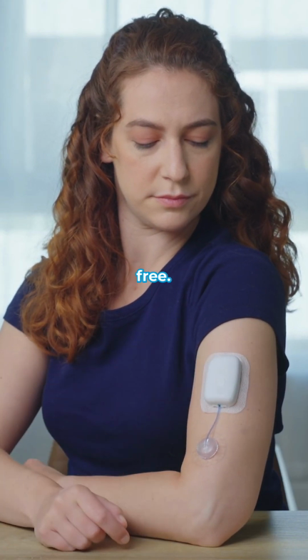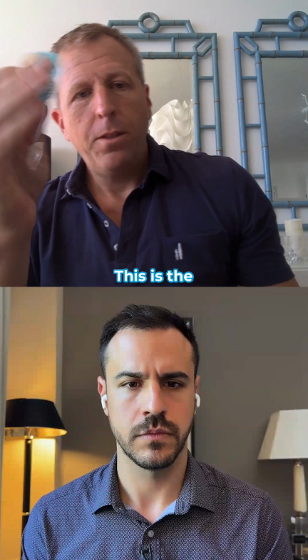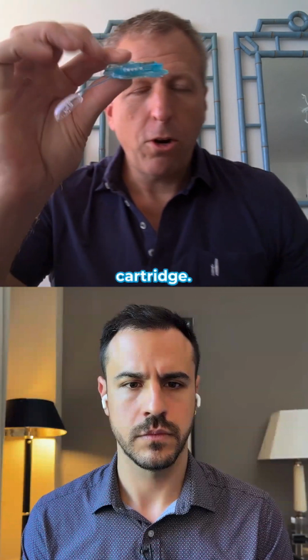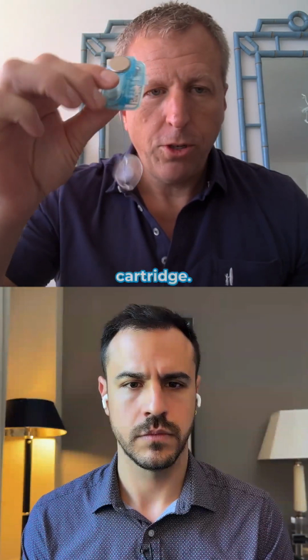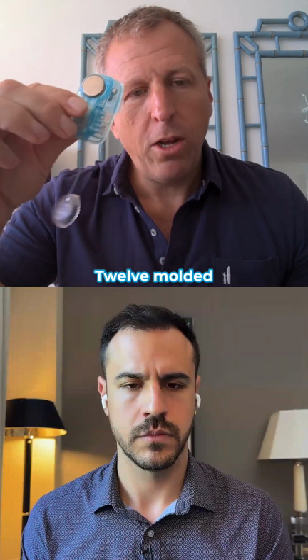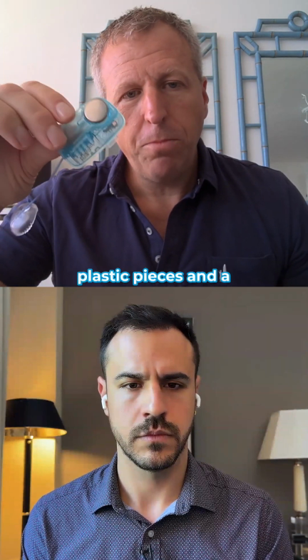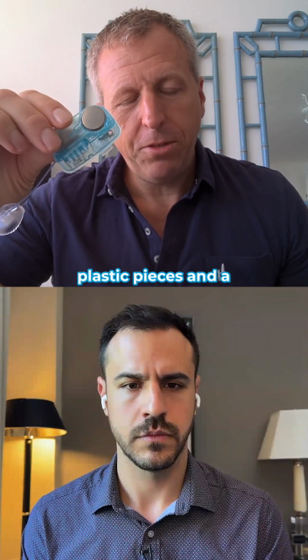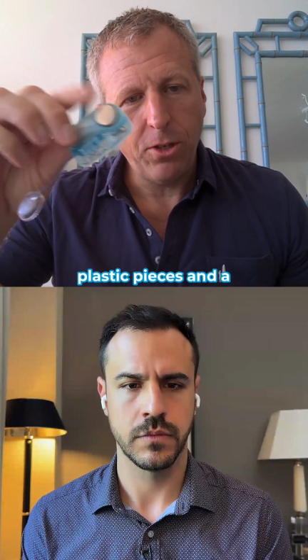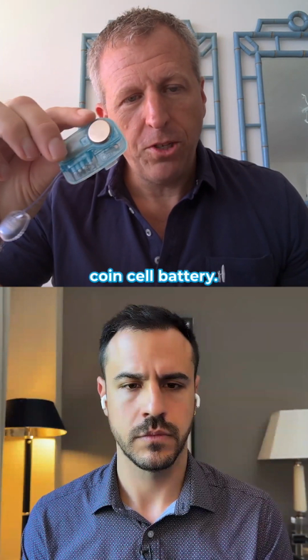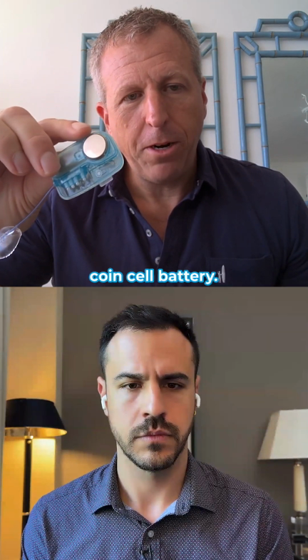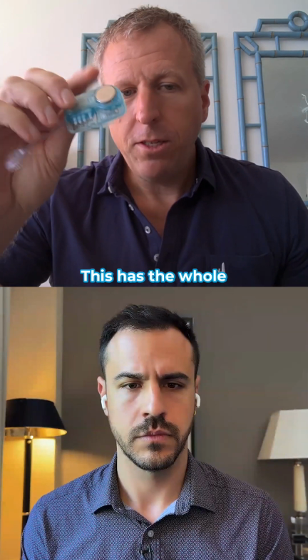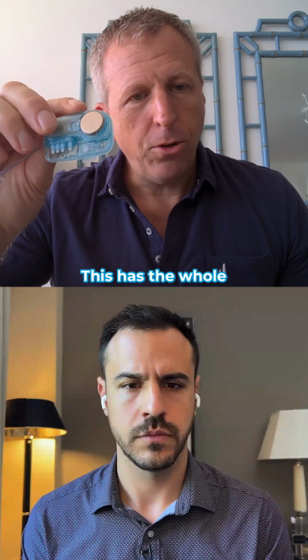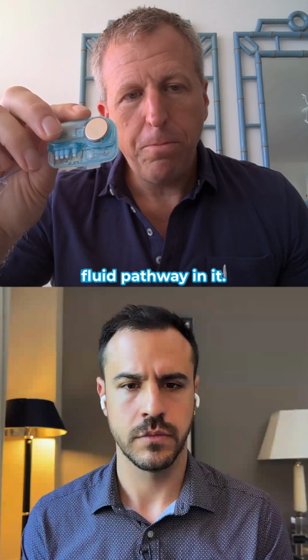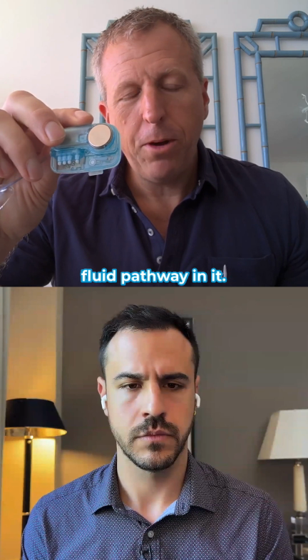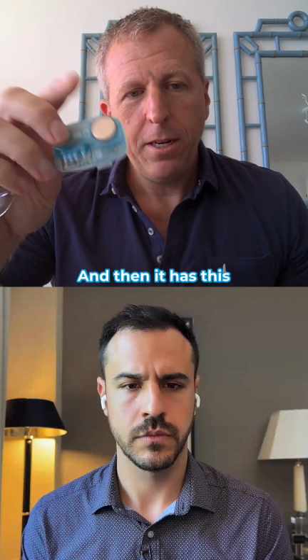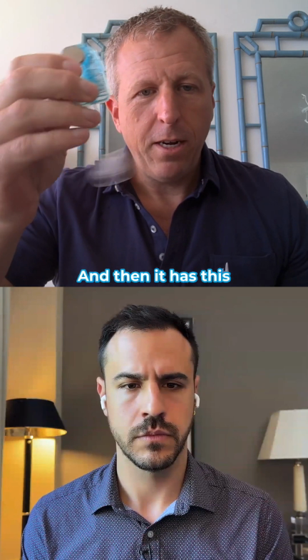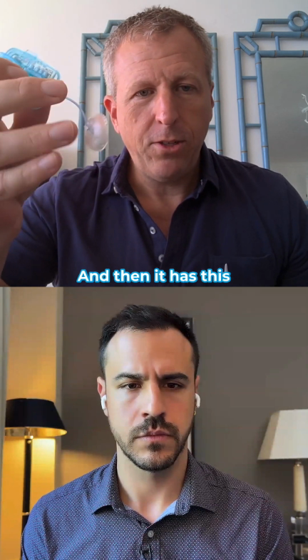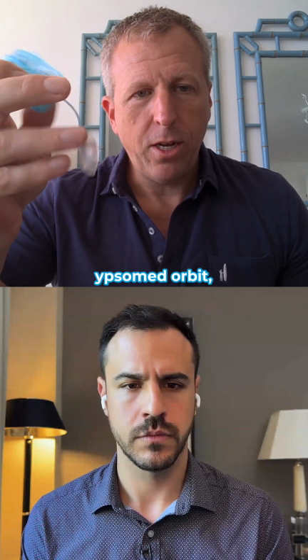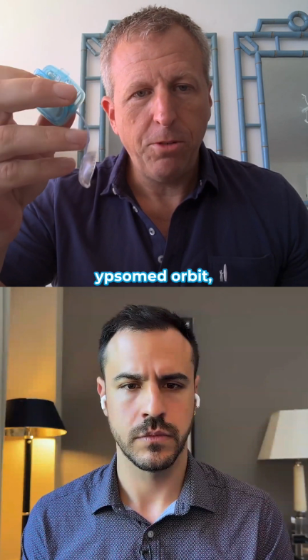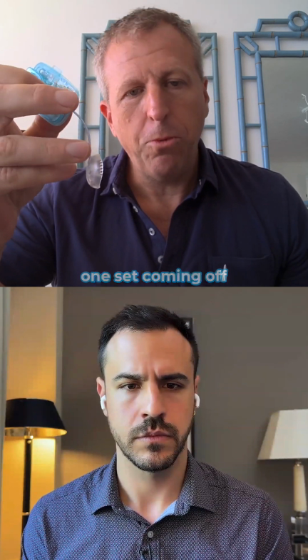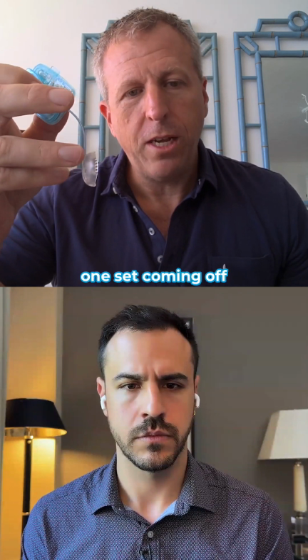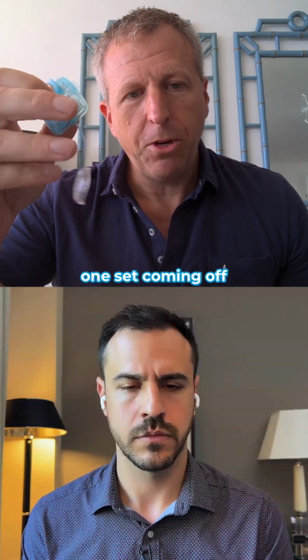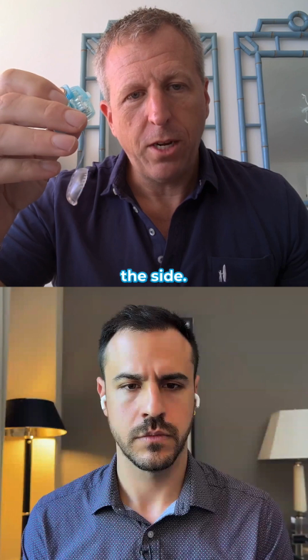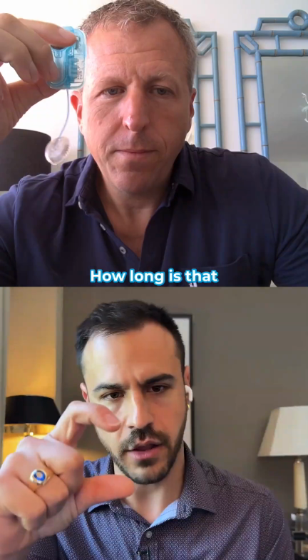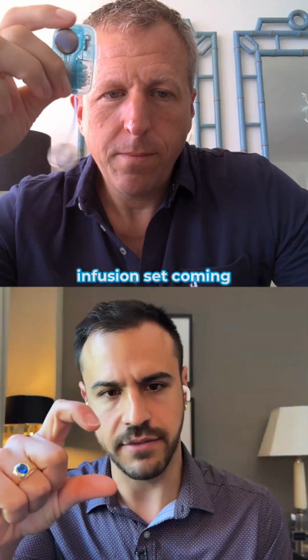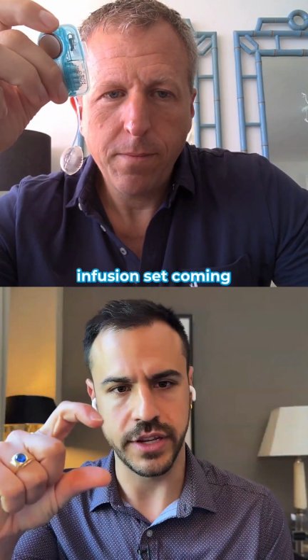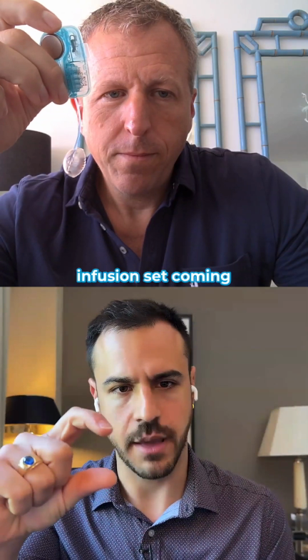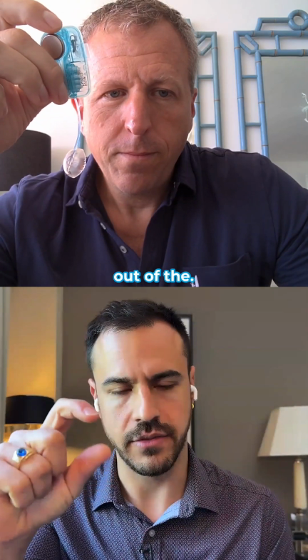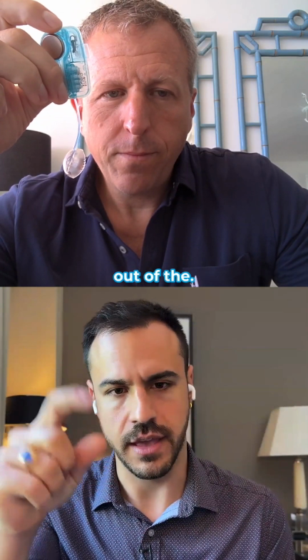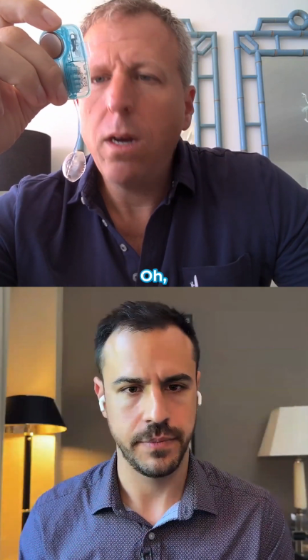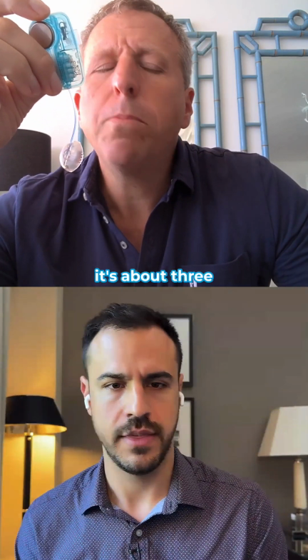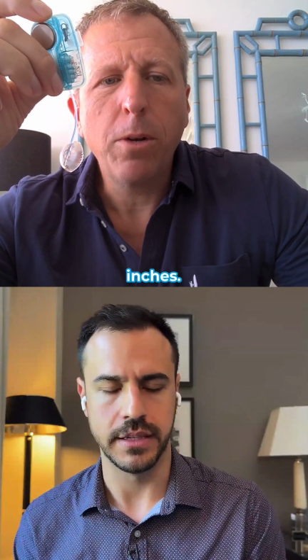This is the cartridge — 12 molded plastic pieces and a coin cell battery. This has the whole fluid pathway in it, and it has a Ypsomed Orbit infusion set coming off the side. The infusion set is about three inches long.